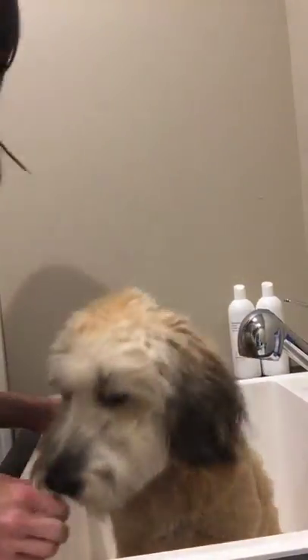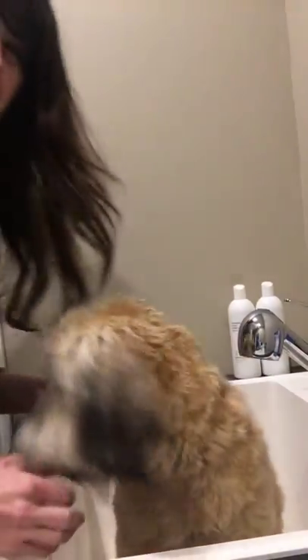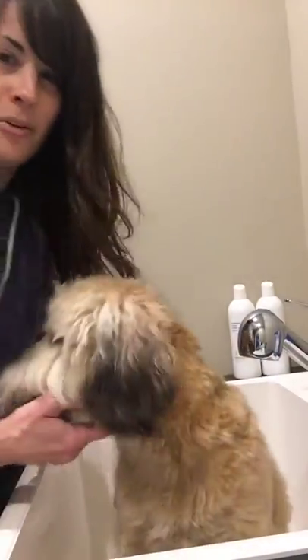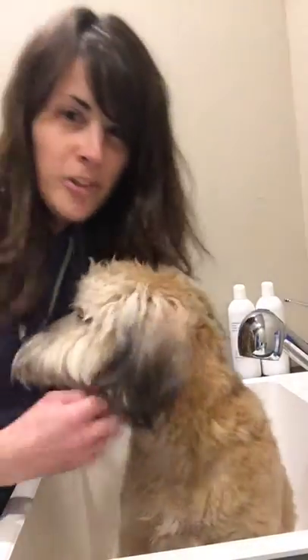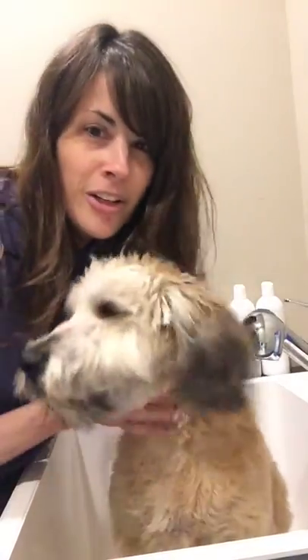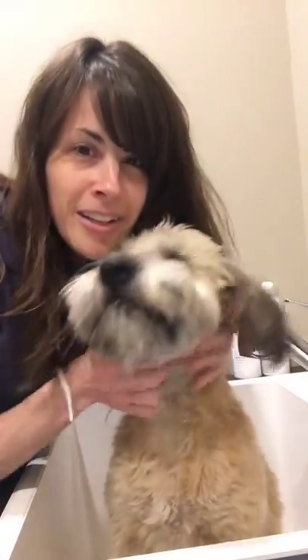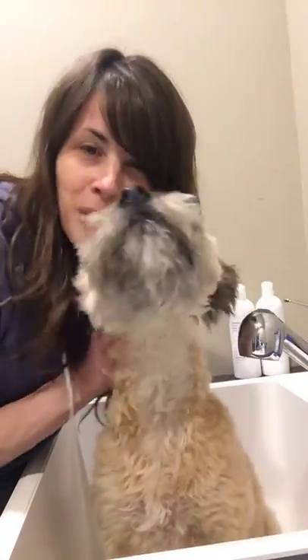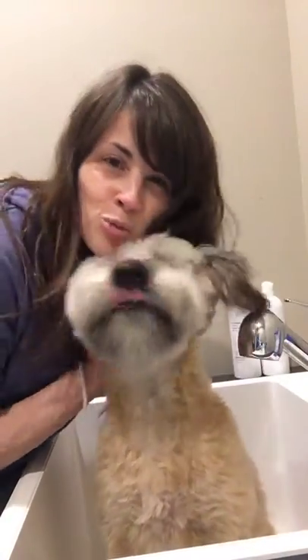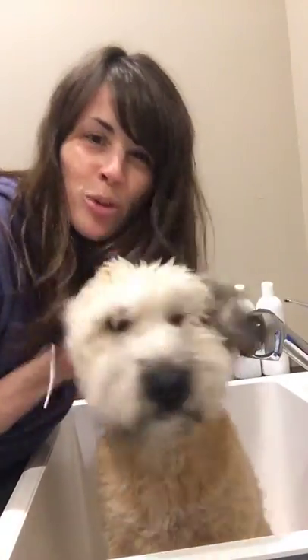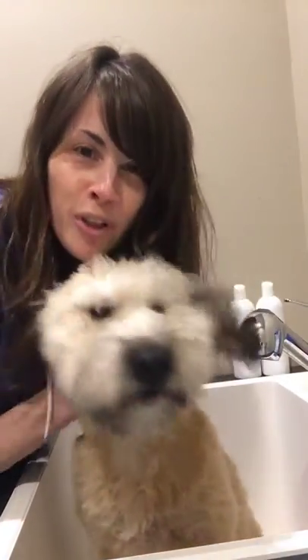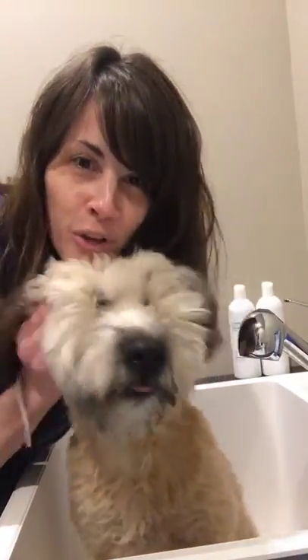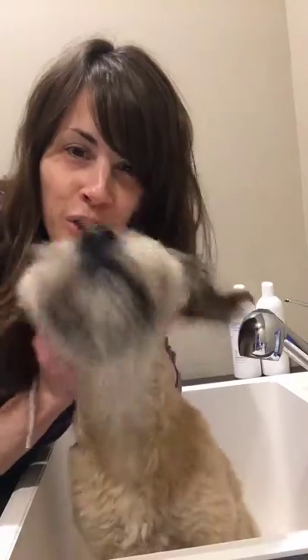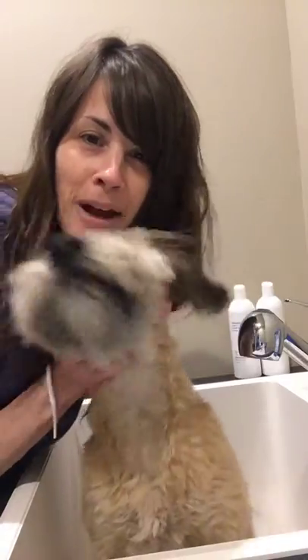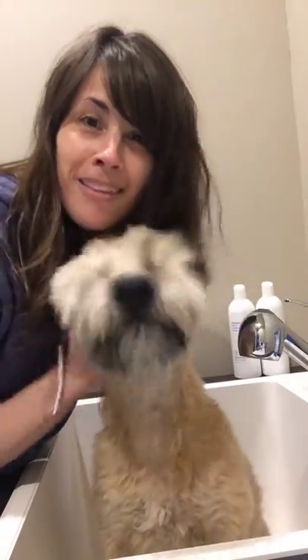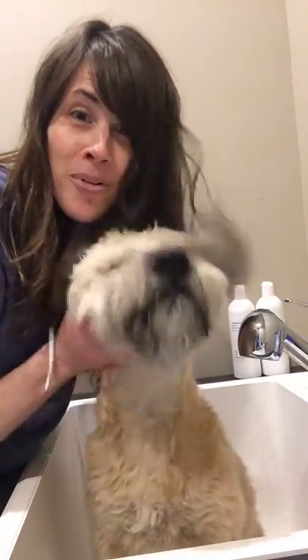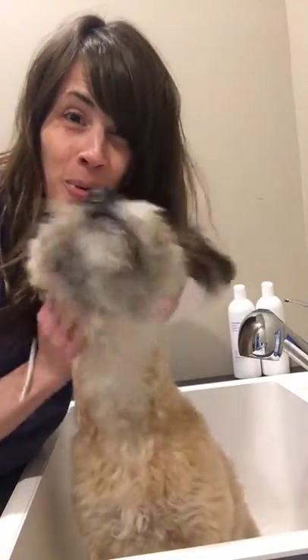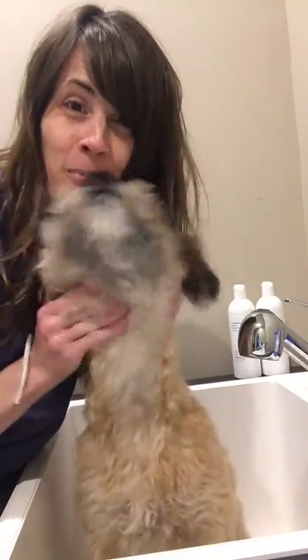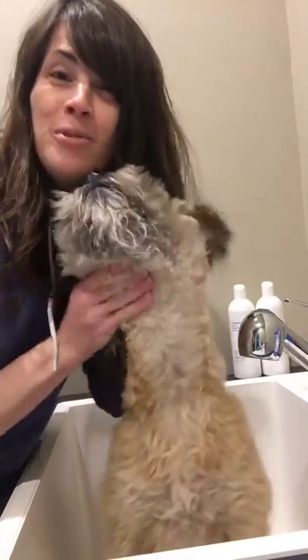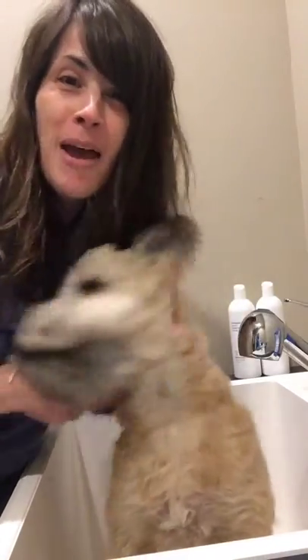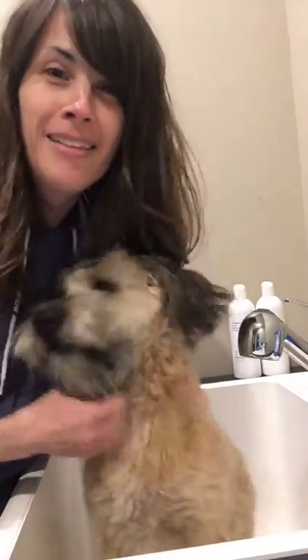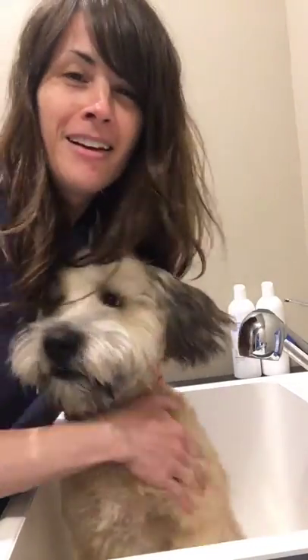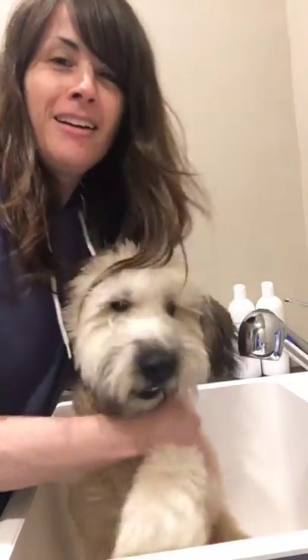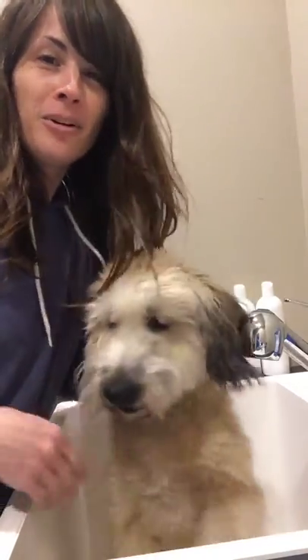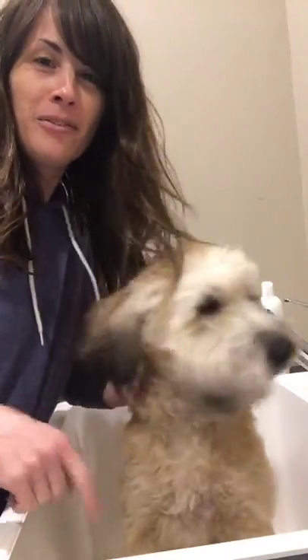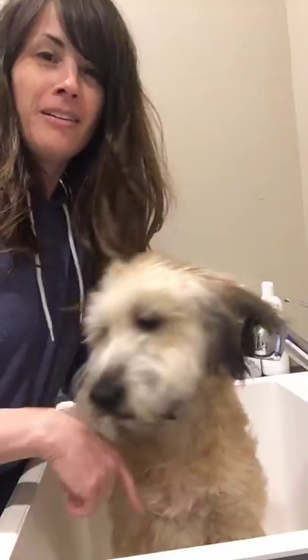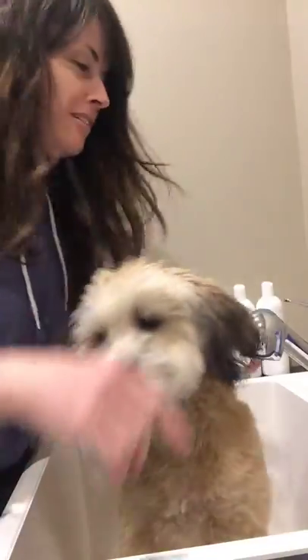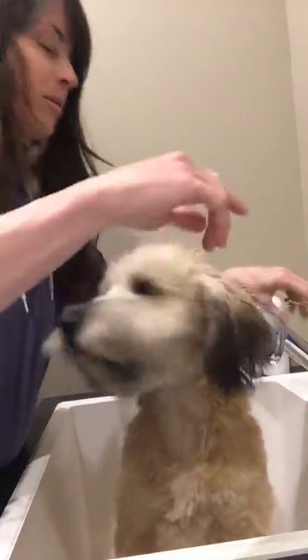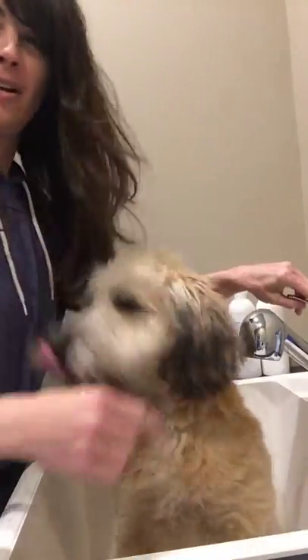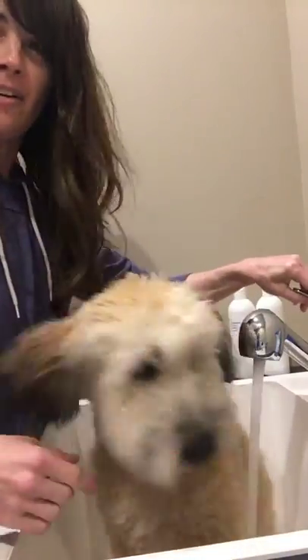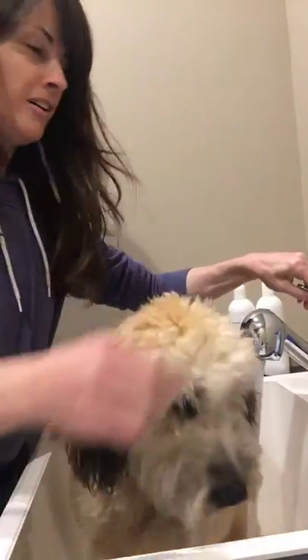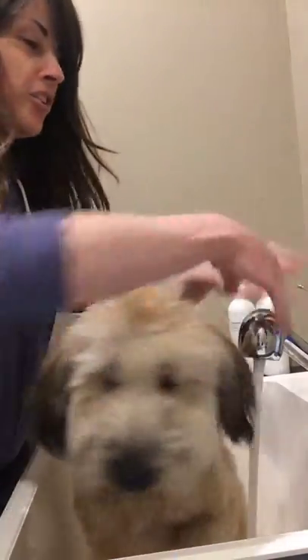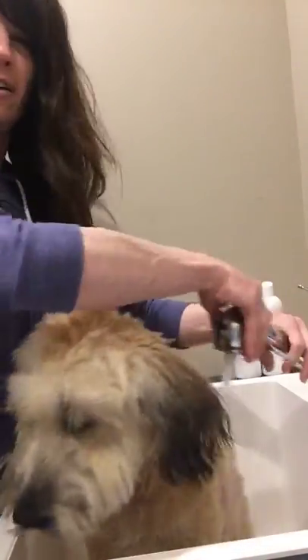All right, here we go Butchie. Look, look in the camera. We're gonna give Butchie Butchie a bath. Woohoo! He doesn't quite fit in this sink, but we're gonna give it a shot.